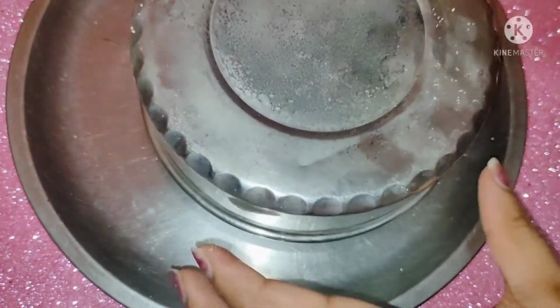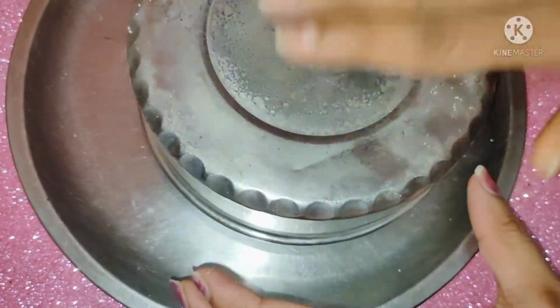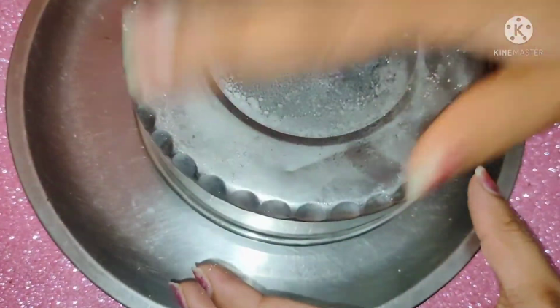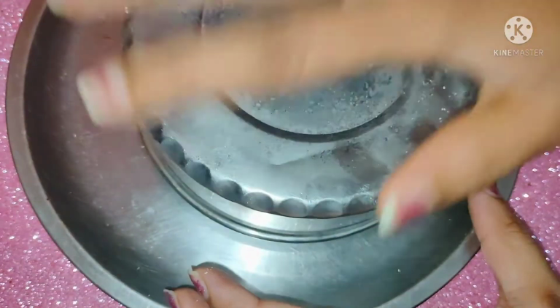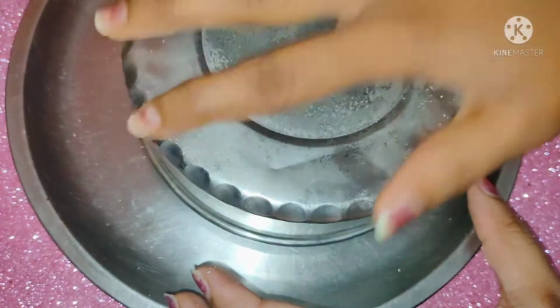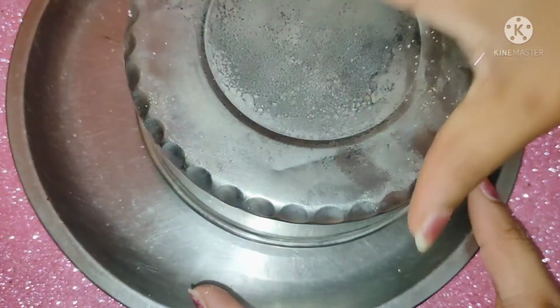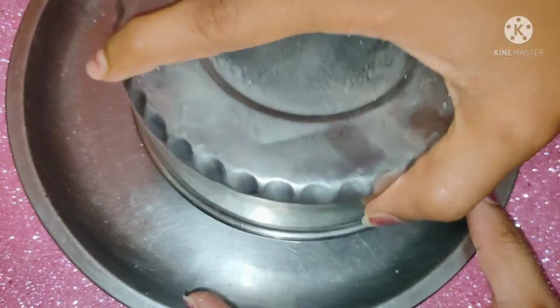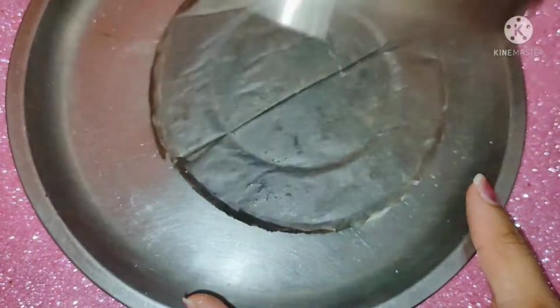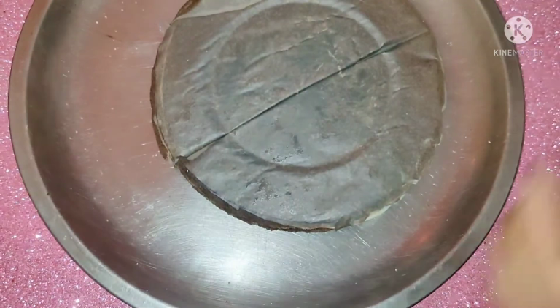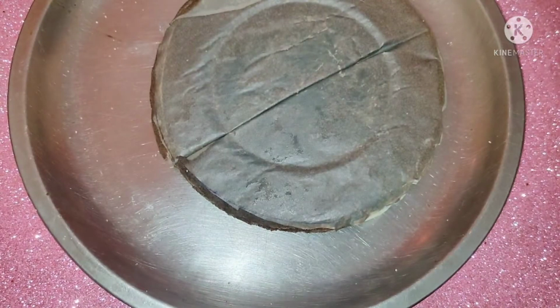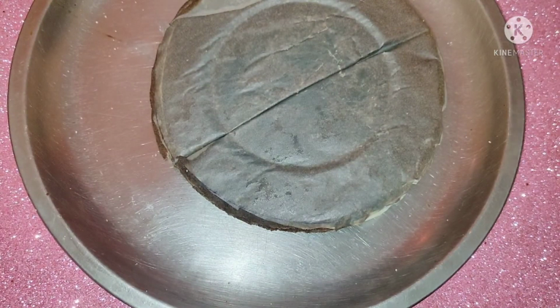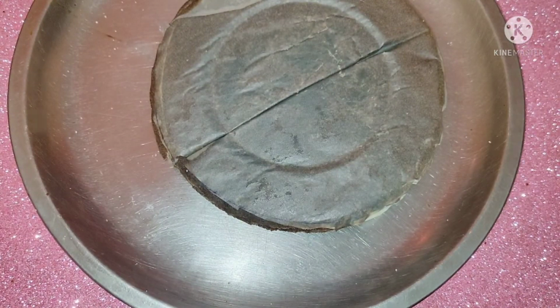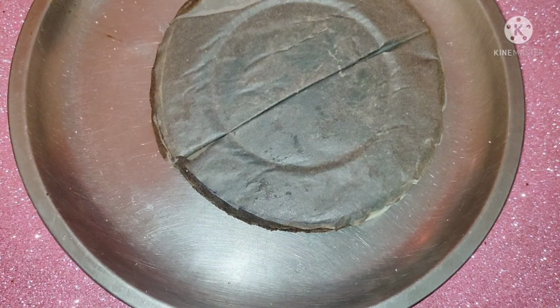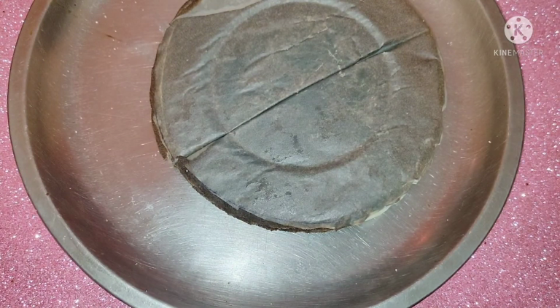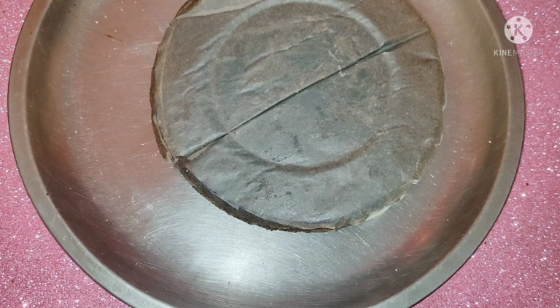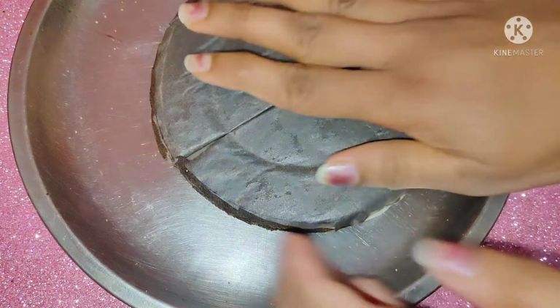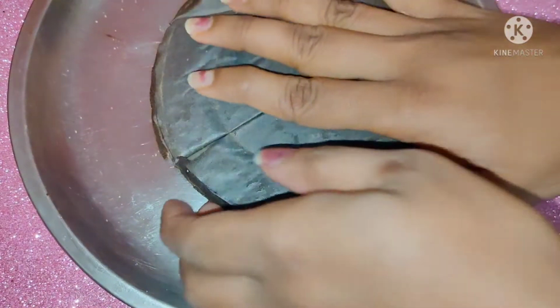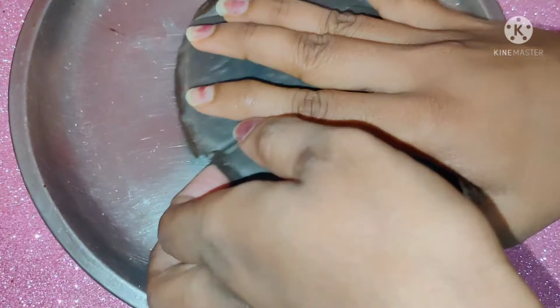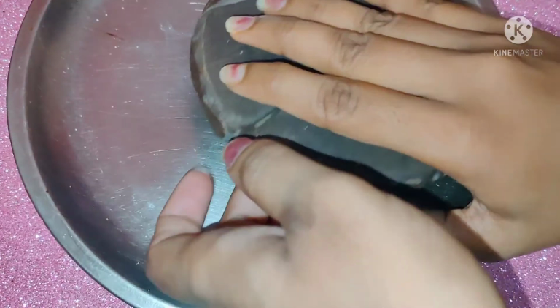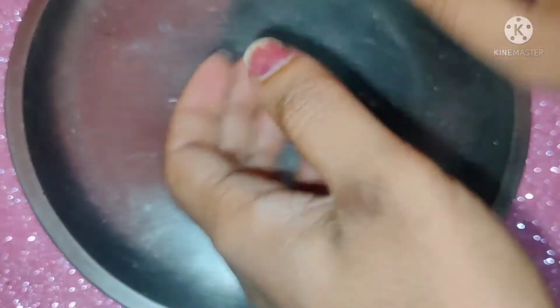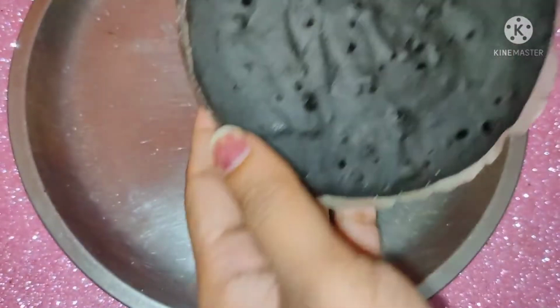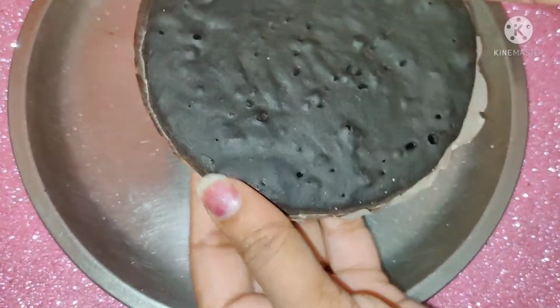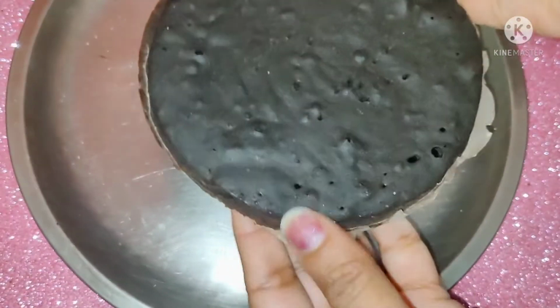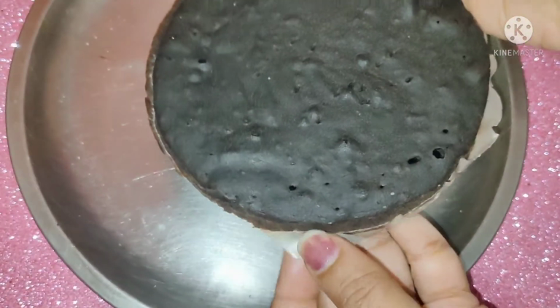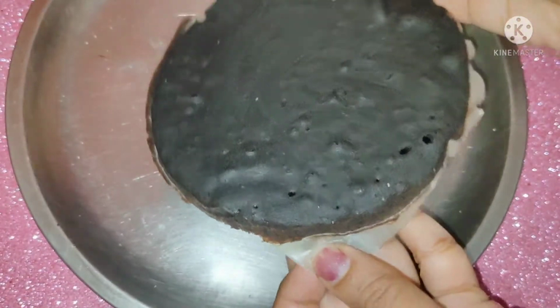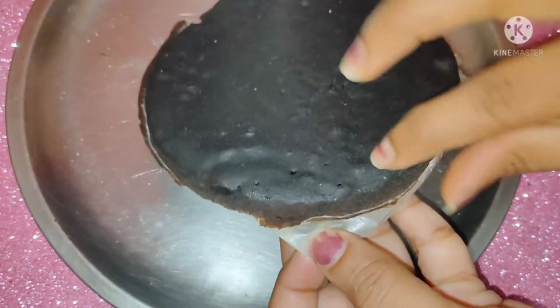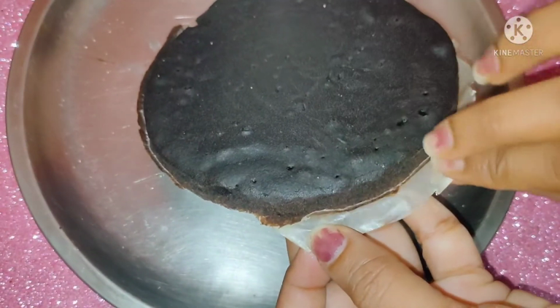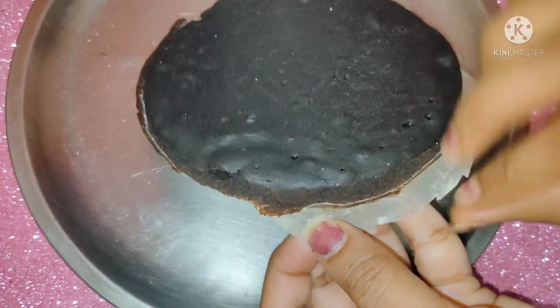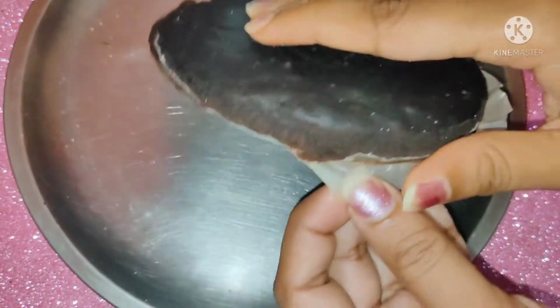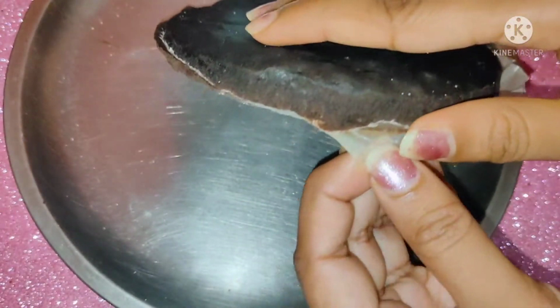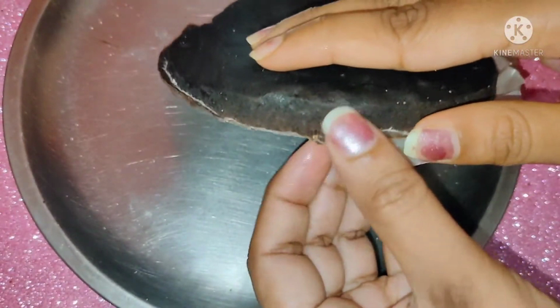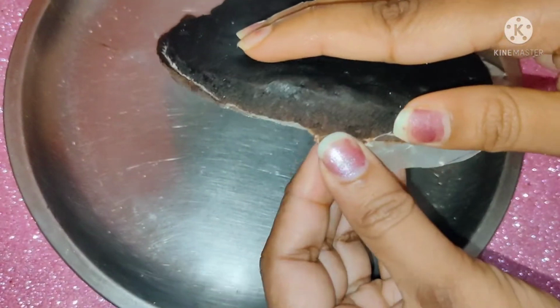If you have chocolate ganache, you can use that. I am using Hershey's chocolate syrup to decorate the cake. You can also decorate it however you like.